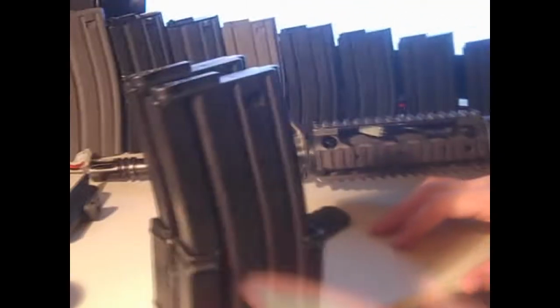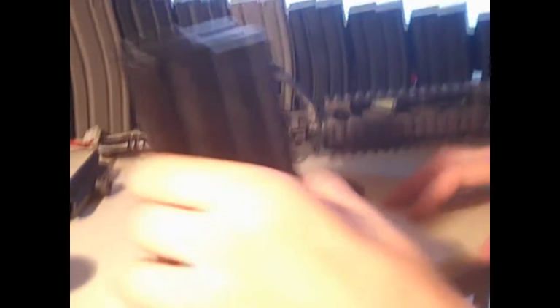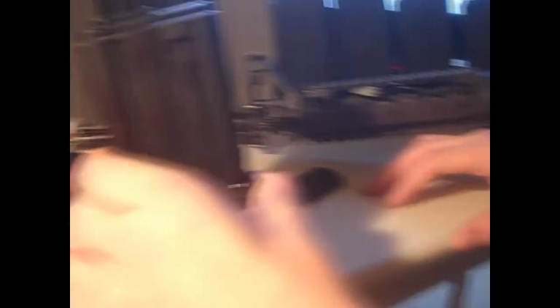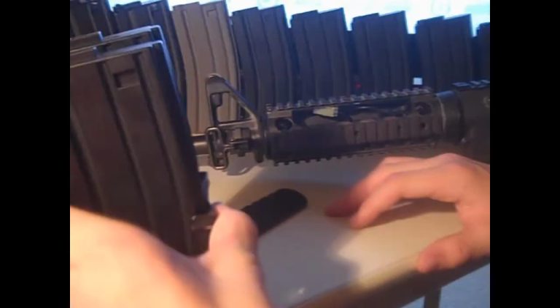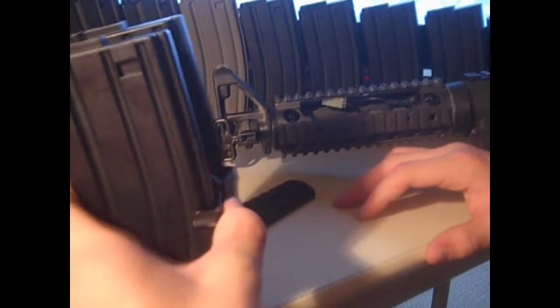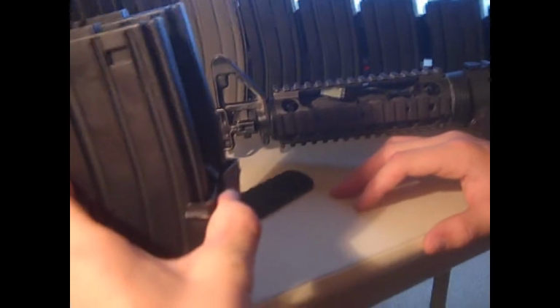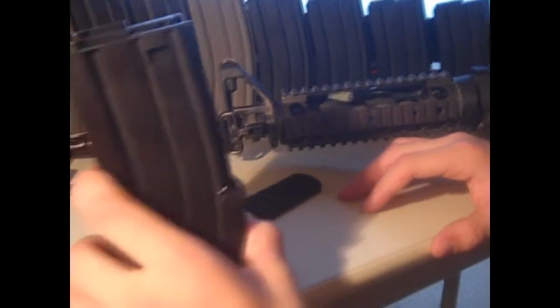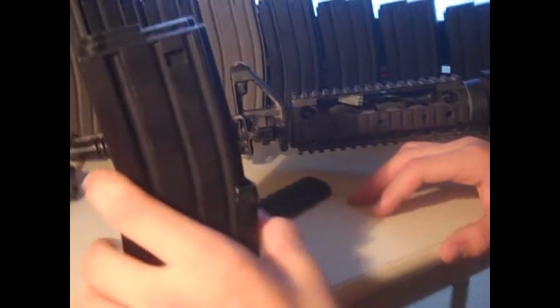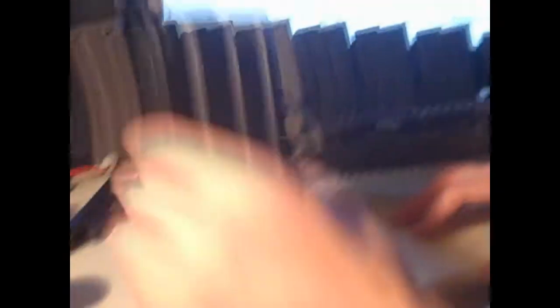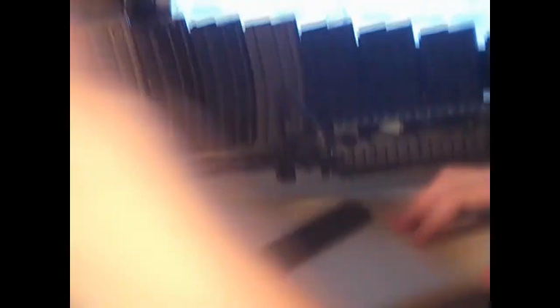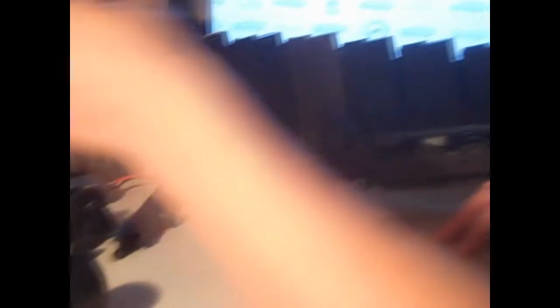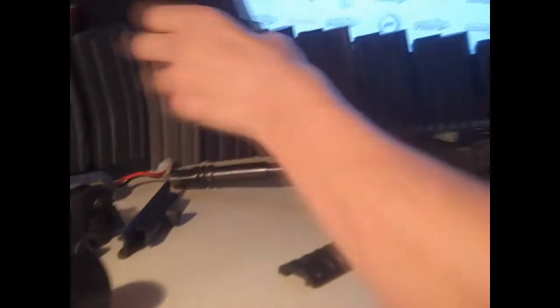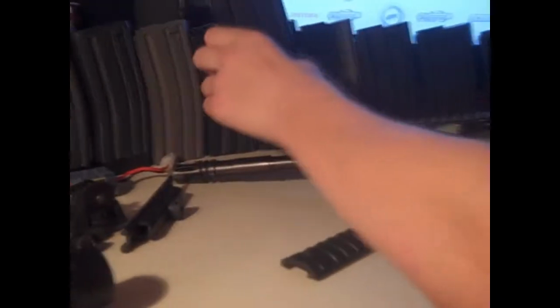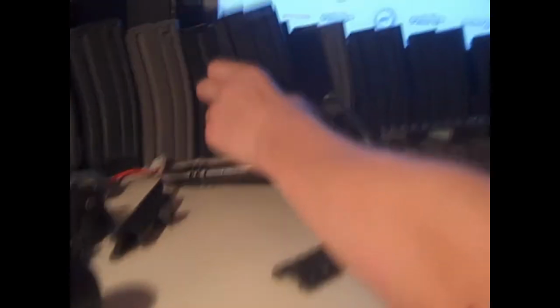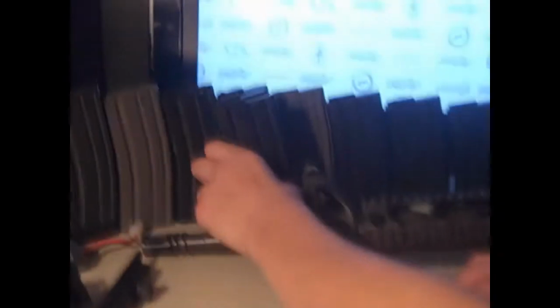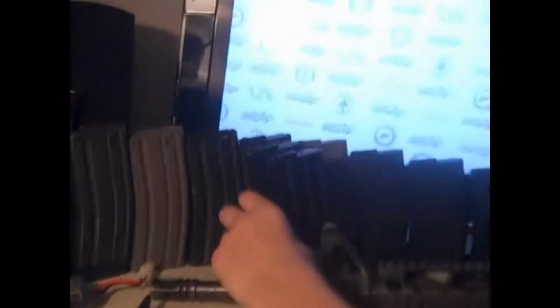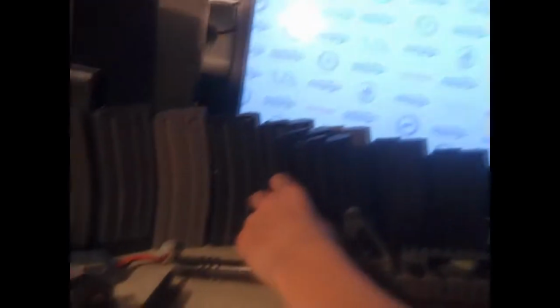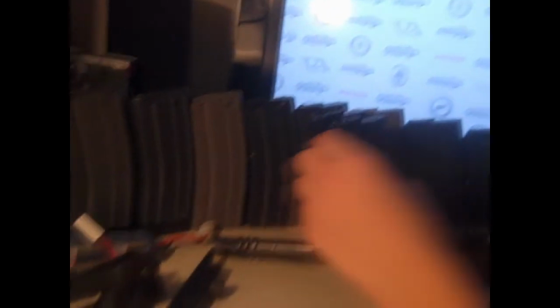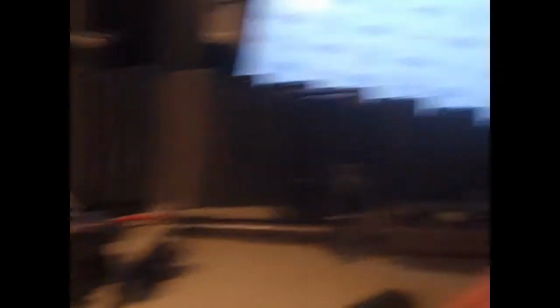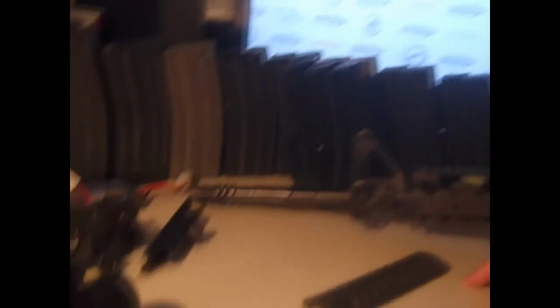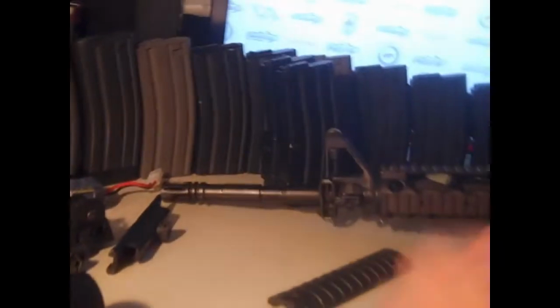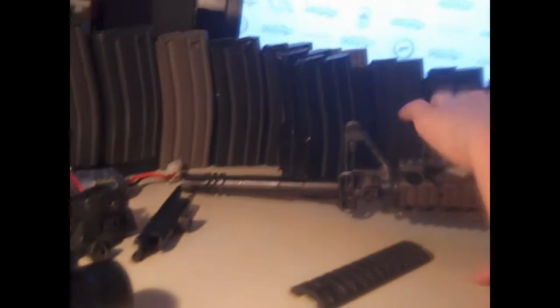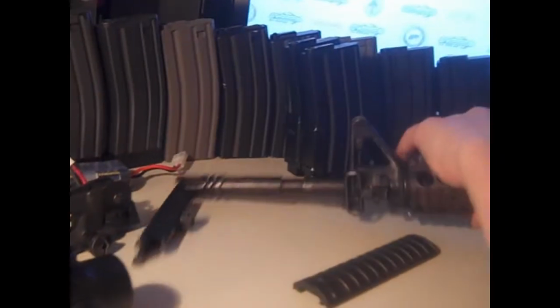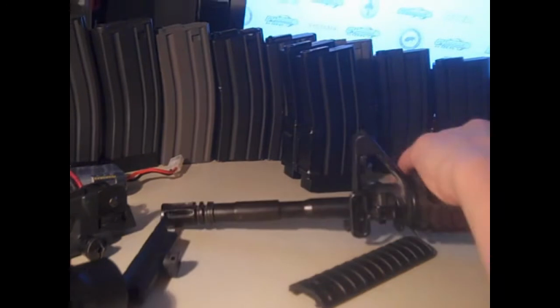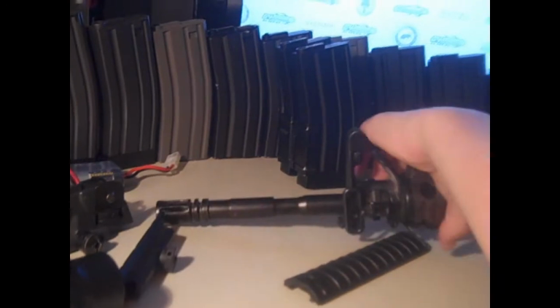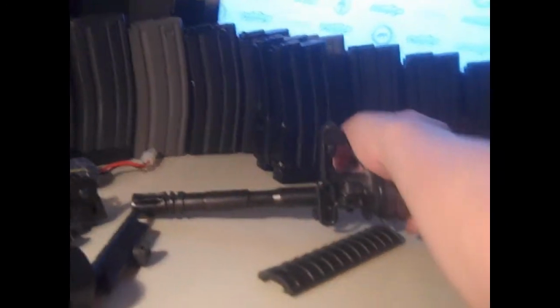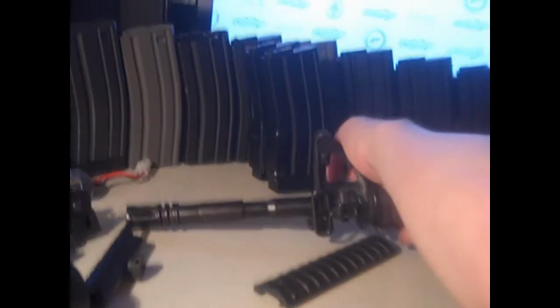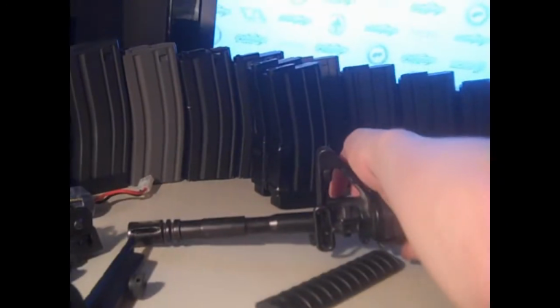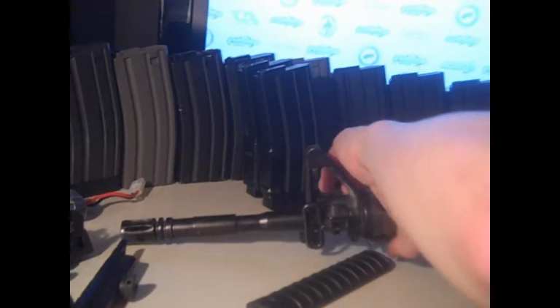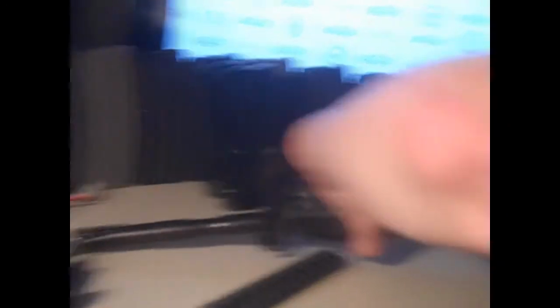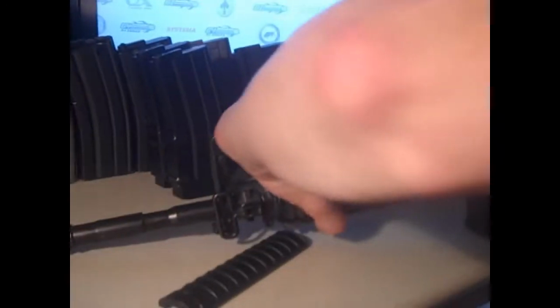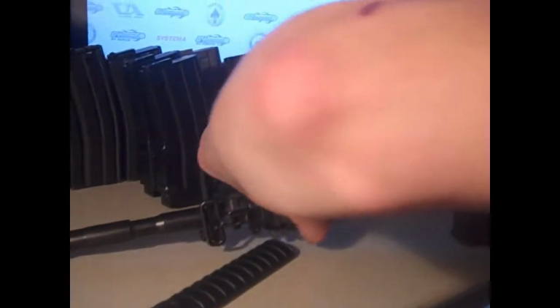Yeah, eighteen. Eighteen mags. Four of them are standard hi-caps, and the rest of them are 130-round mid caps.